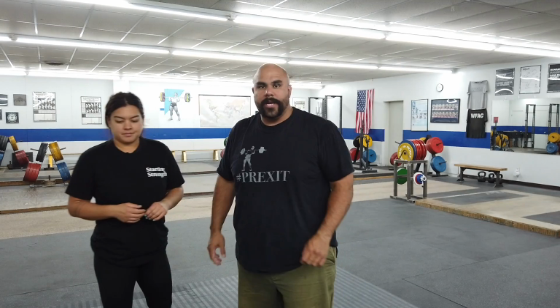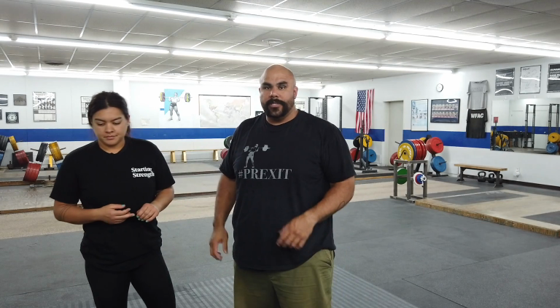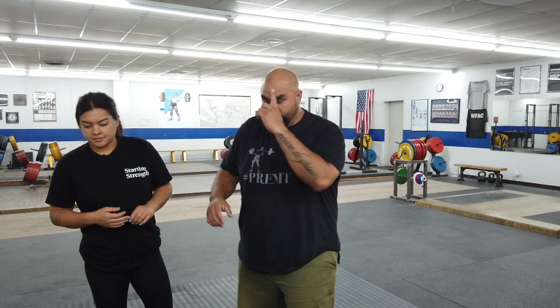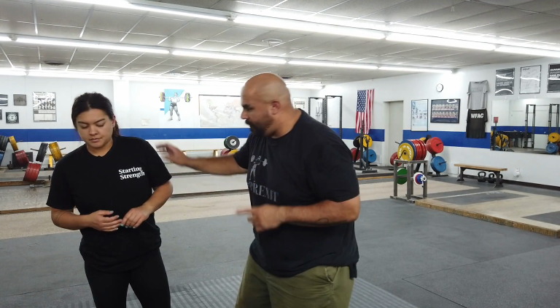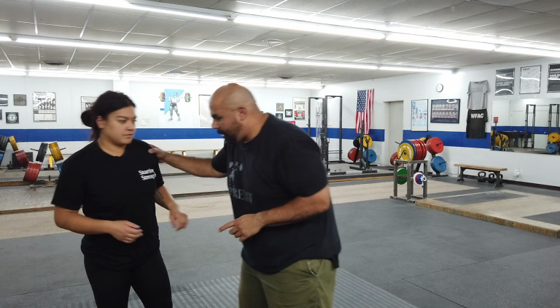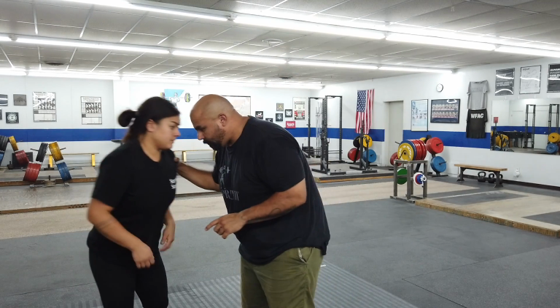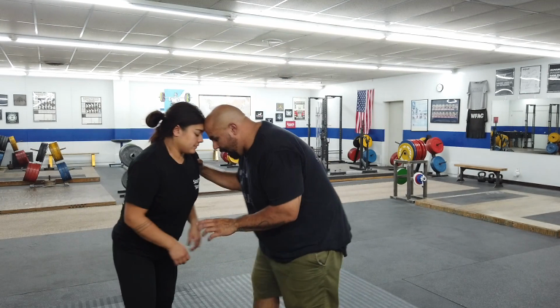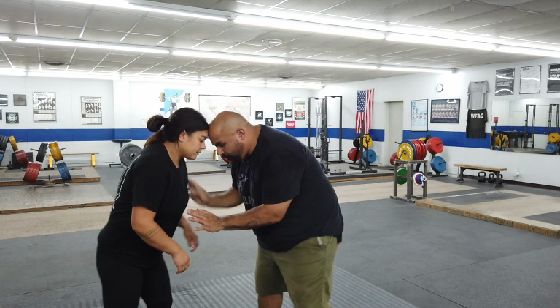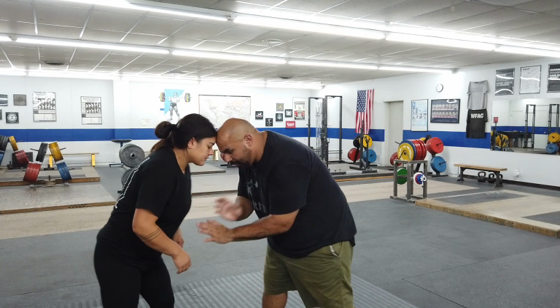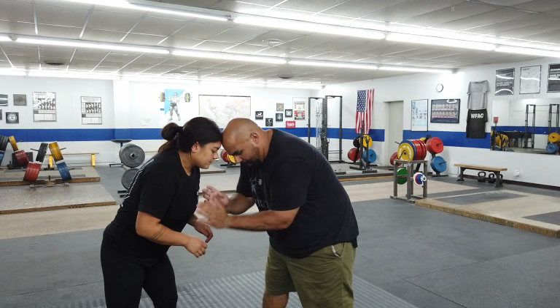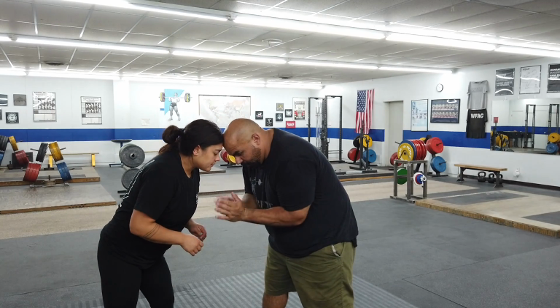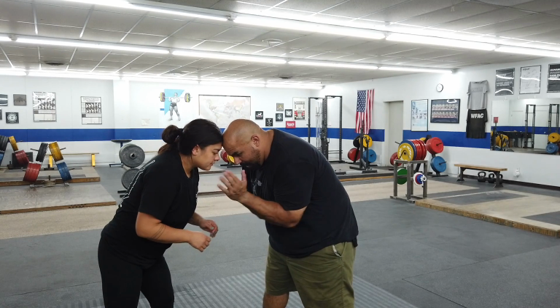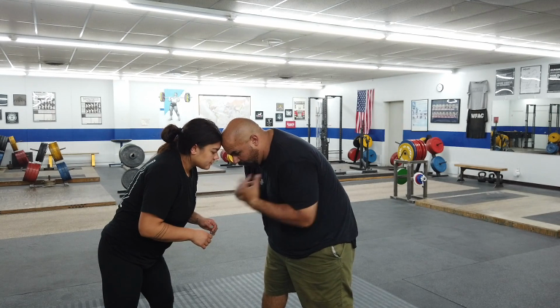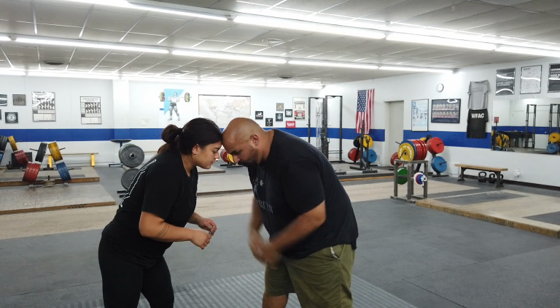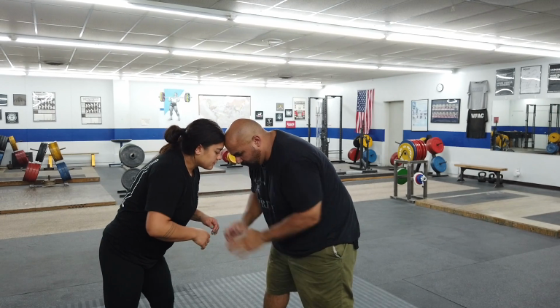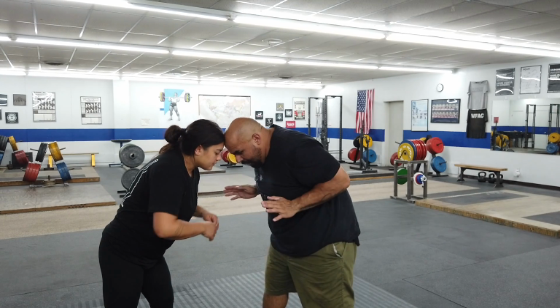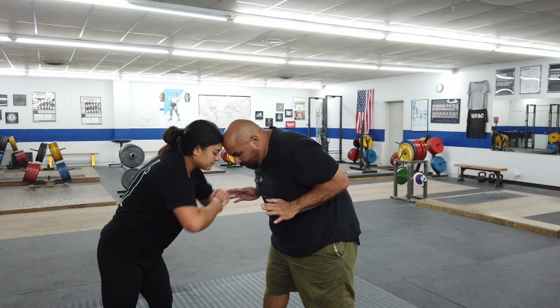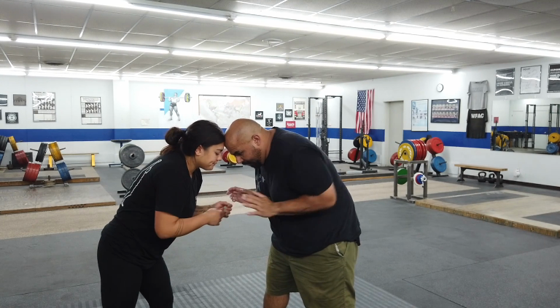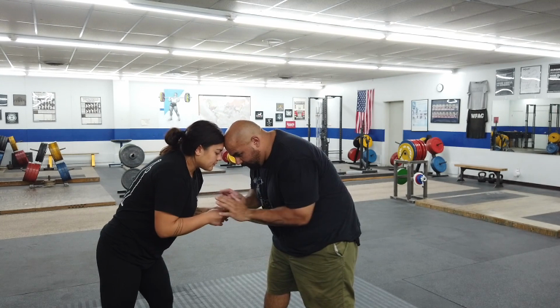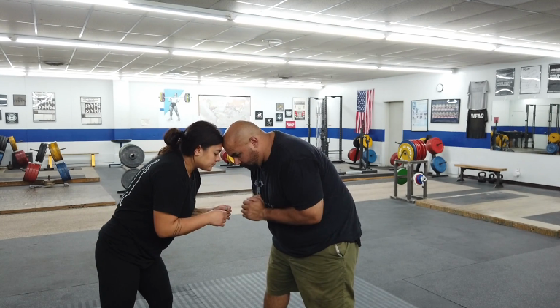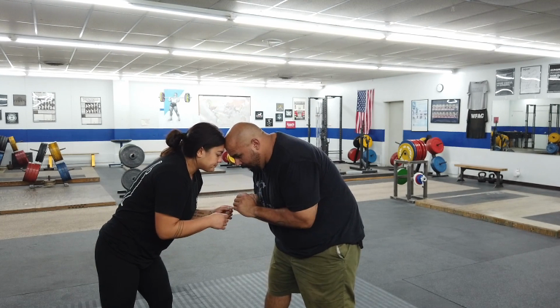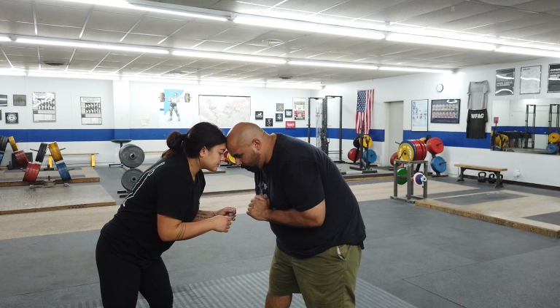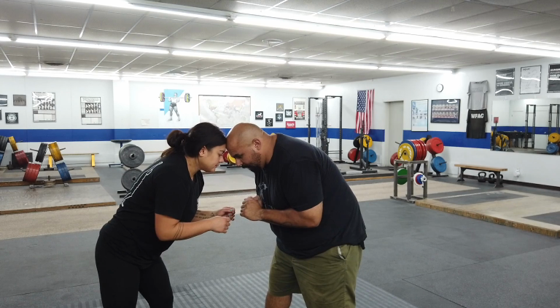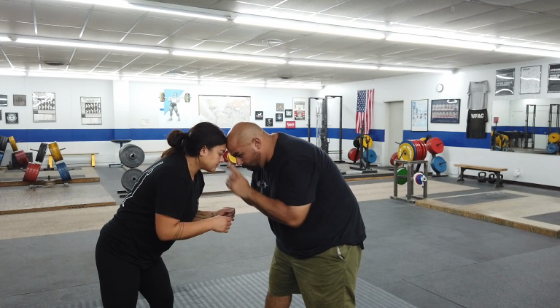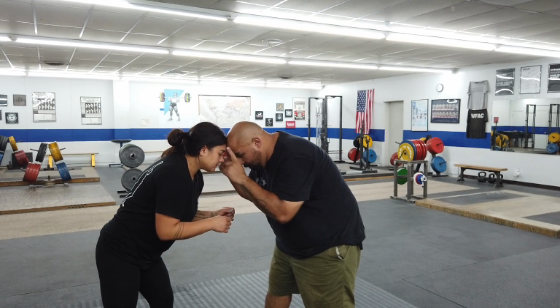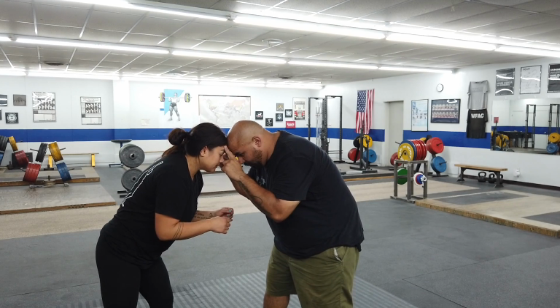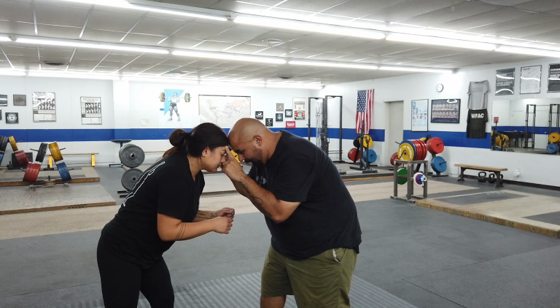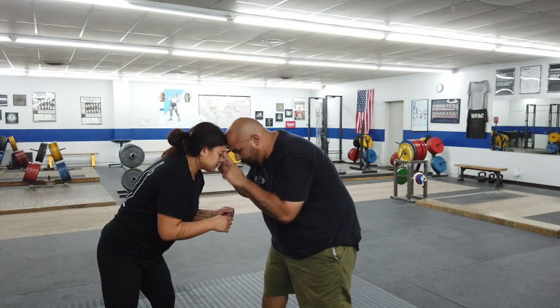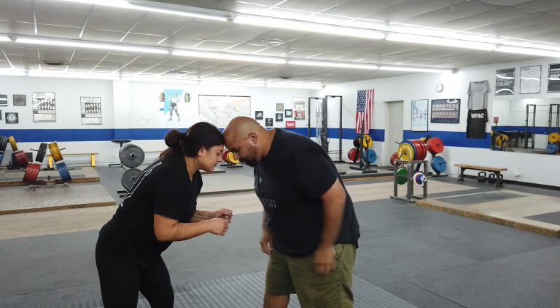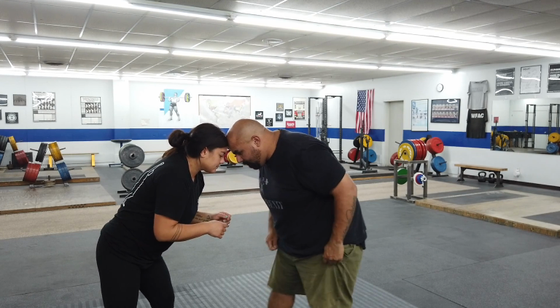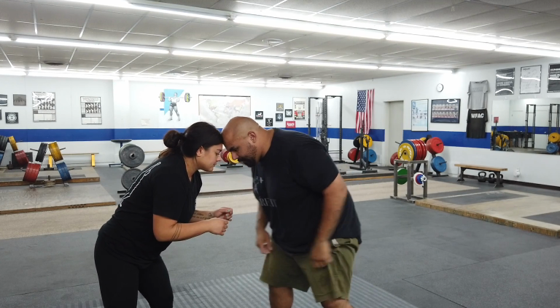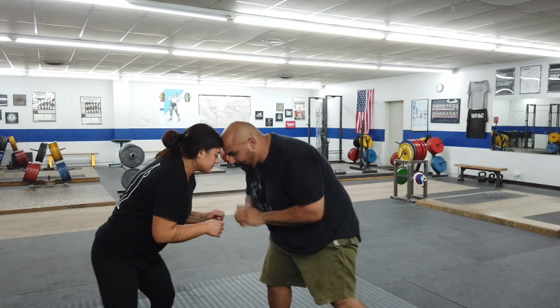The way you're going to do this: go forehead to forehead, and both hands and elbows are going to remain in front of your torso — never back here, right in front of the torso. Make sure you're not head-butting each other, so keep your heads in contact.